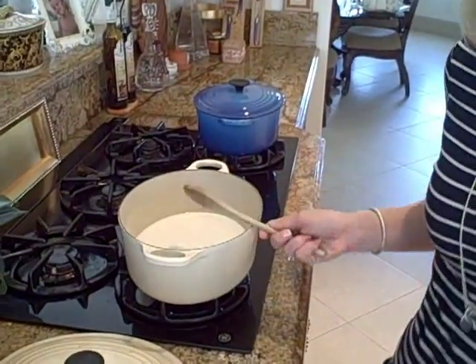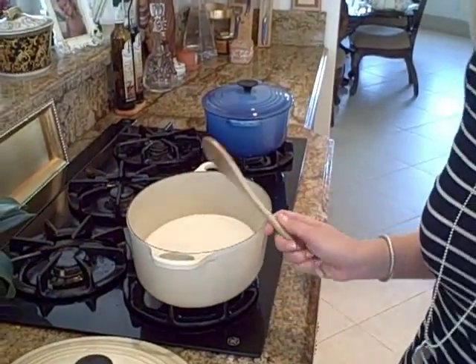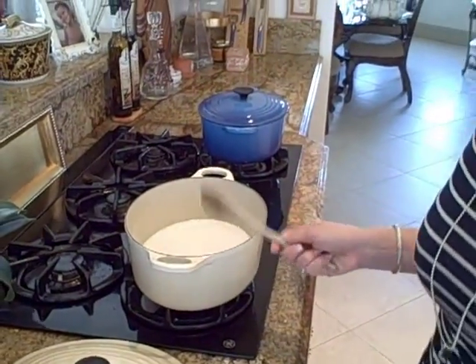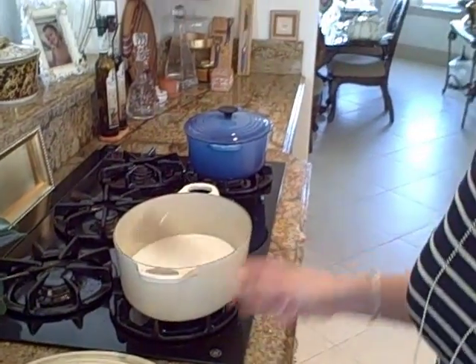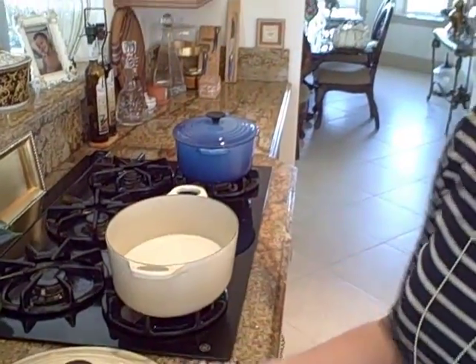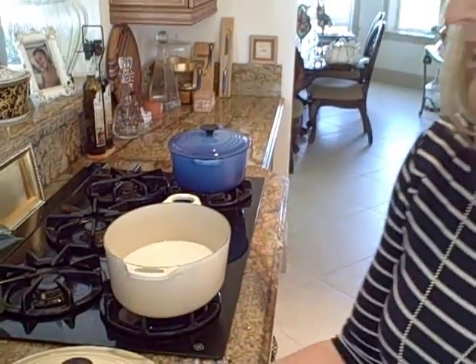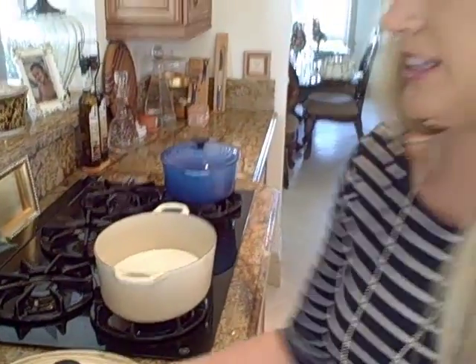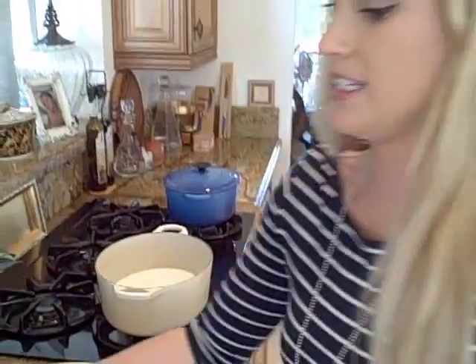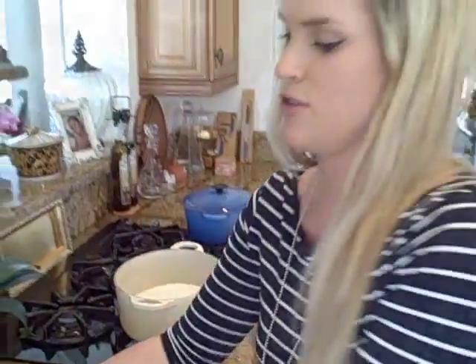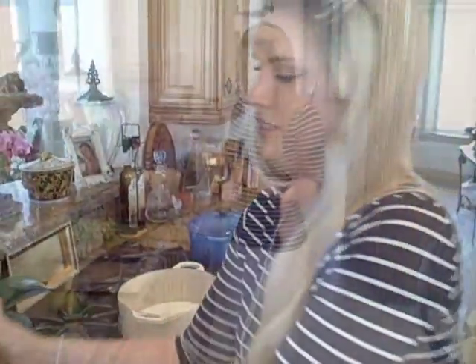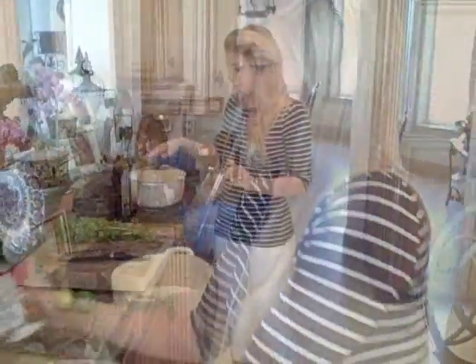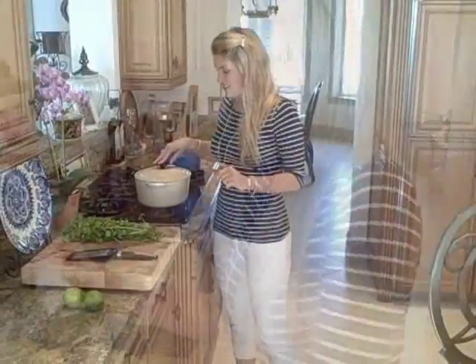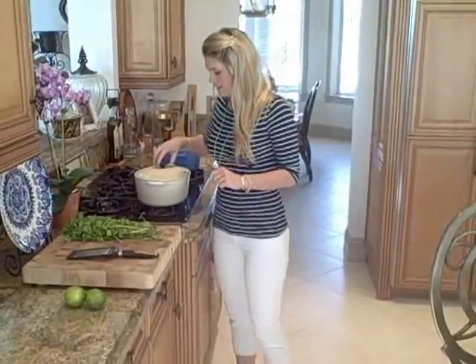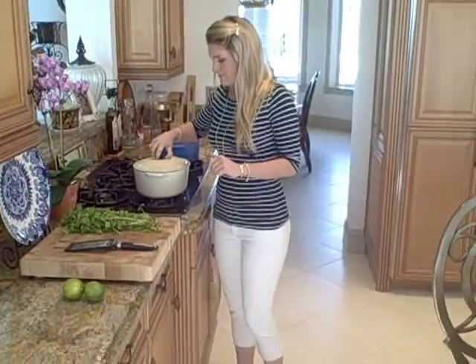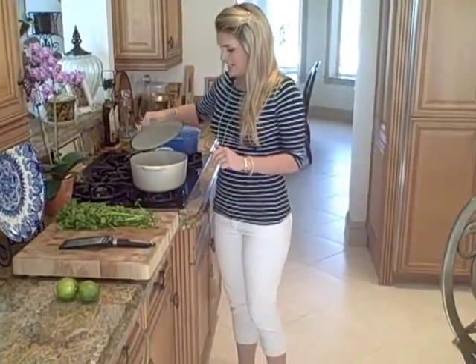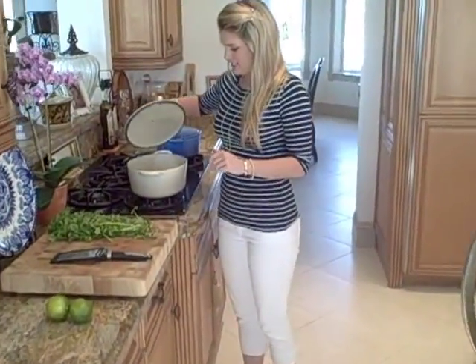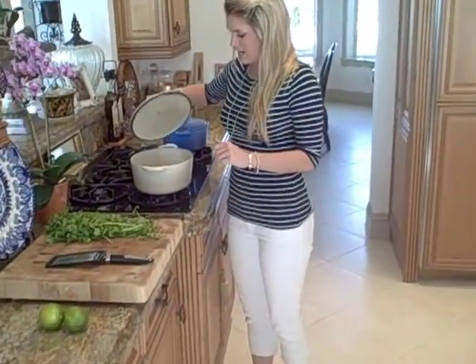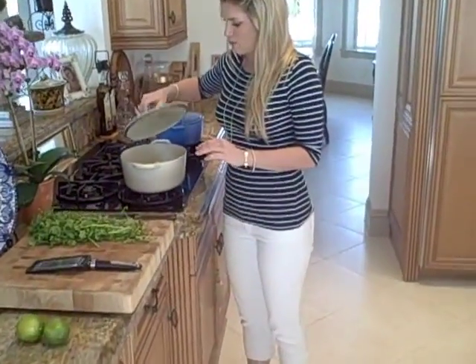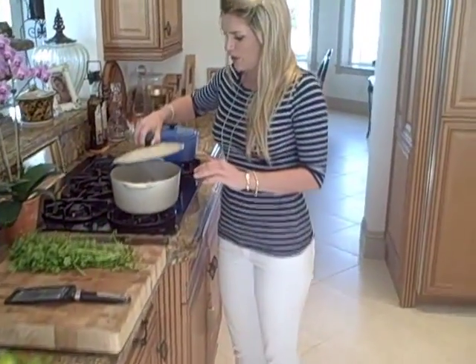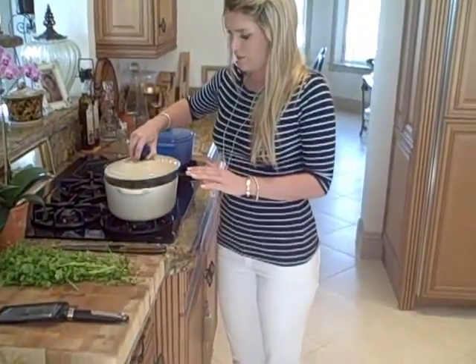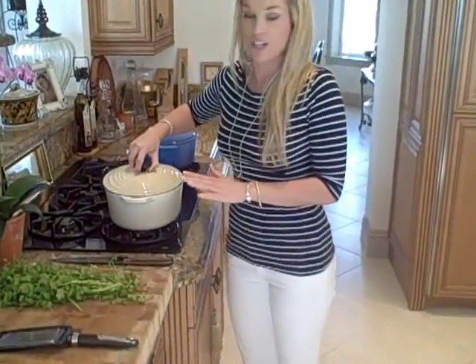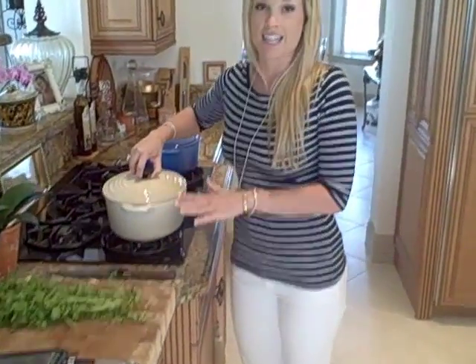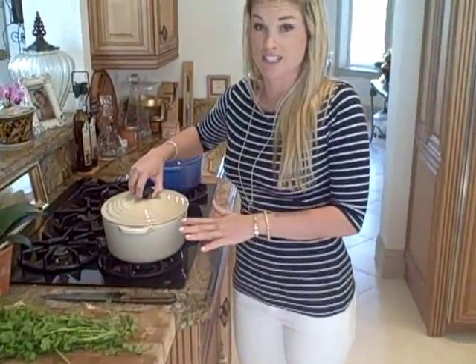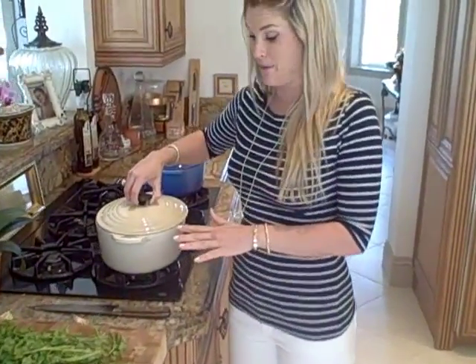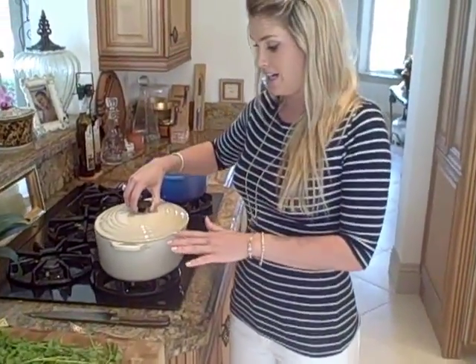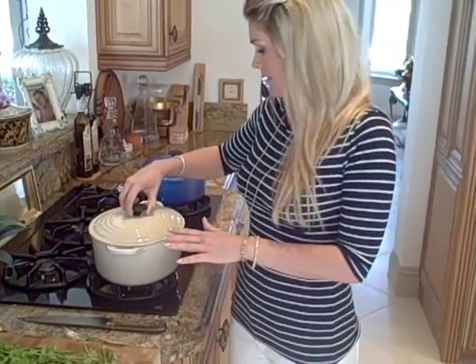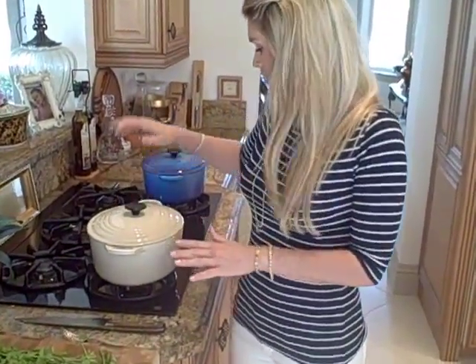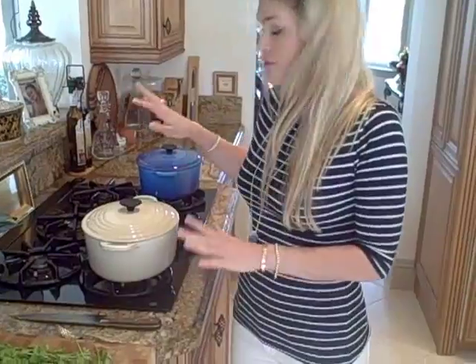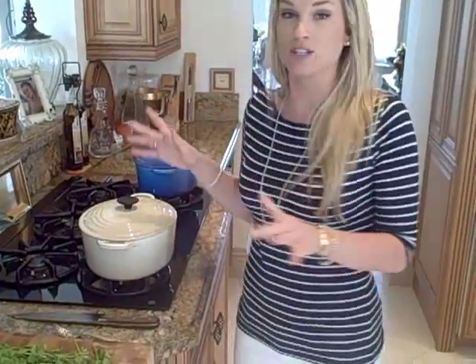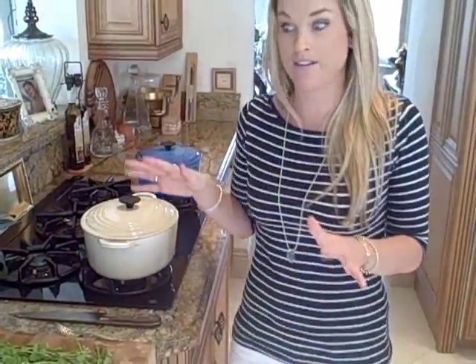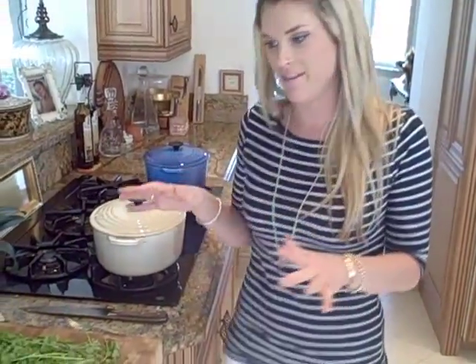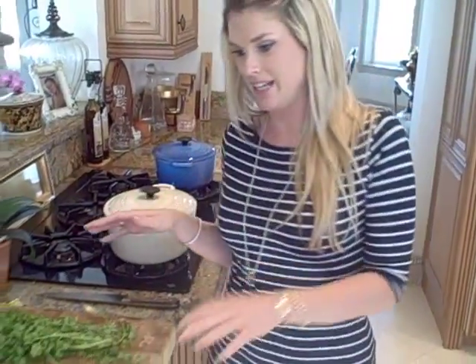I'm going to turn it down and let it simmer. This came to a boil and then we turned it down to simmer. Let it cook for about 25 minutes.